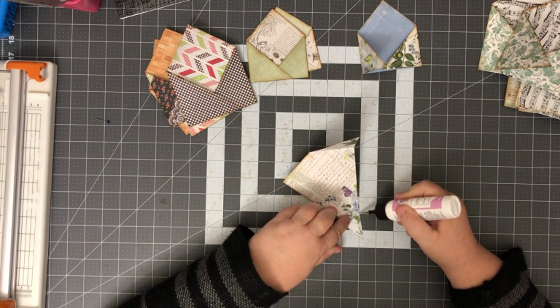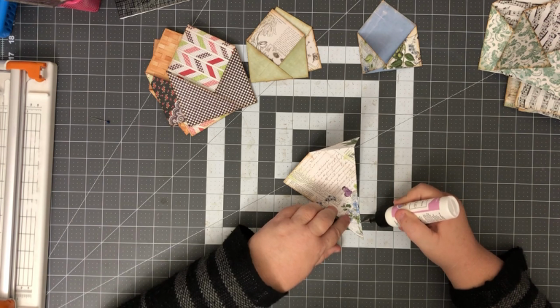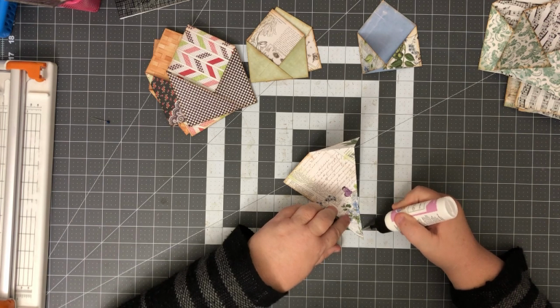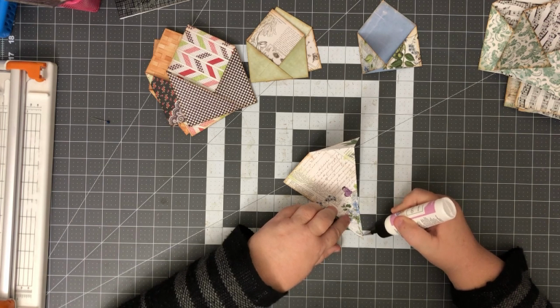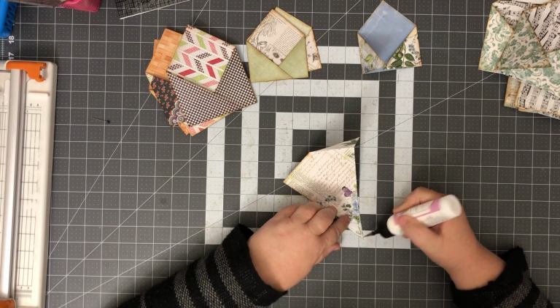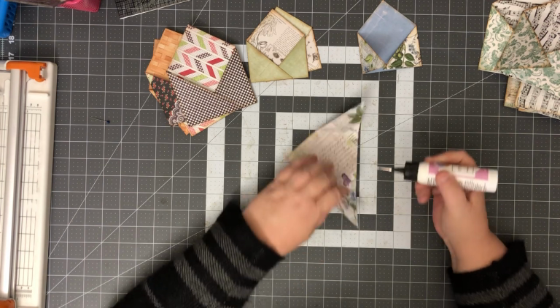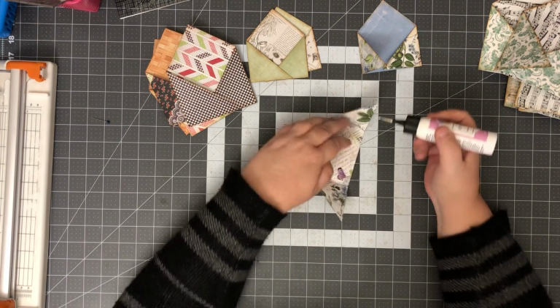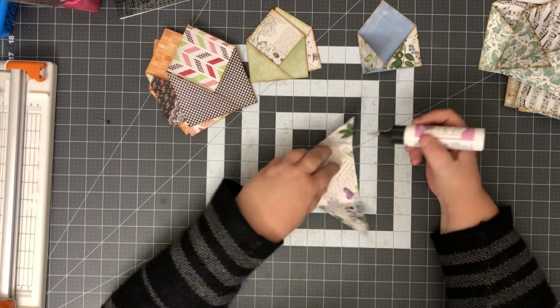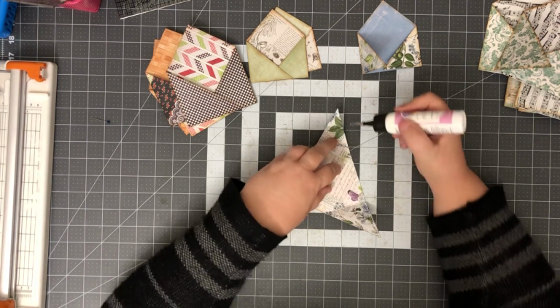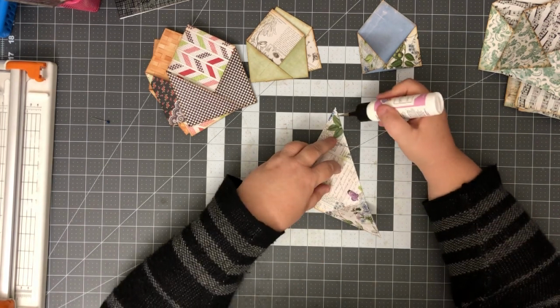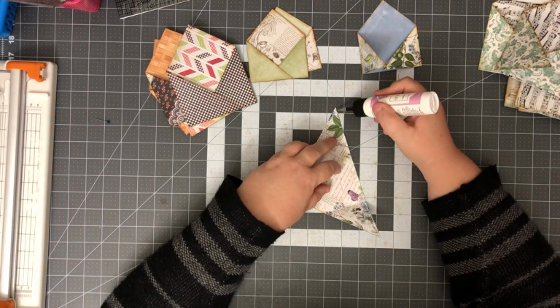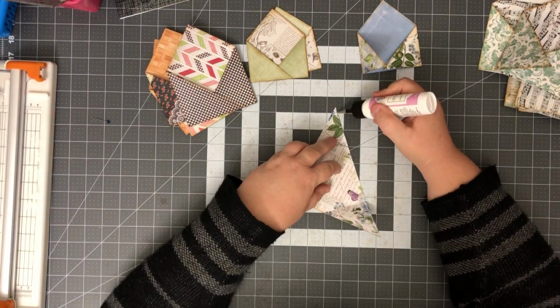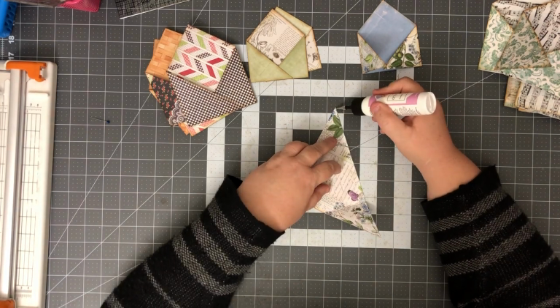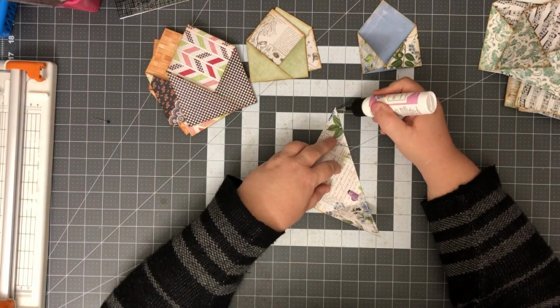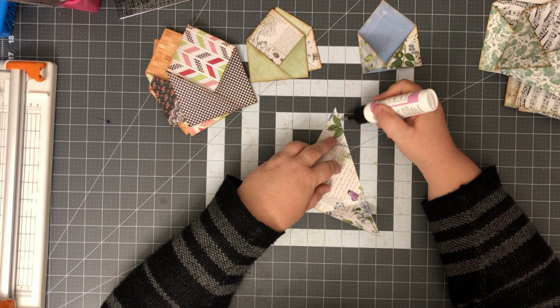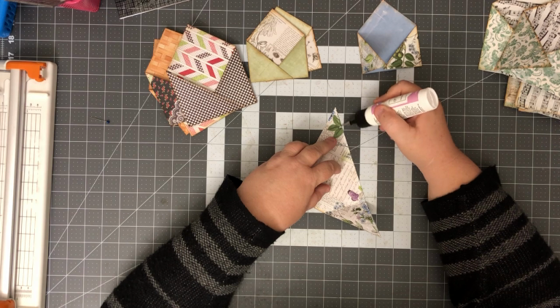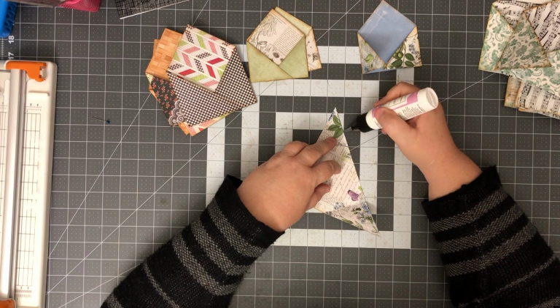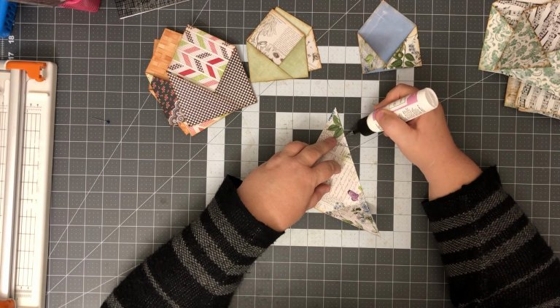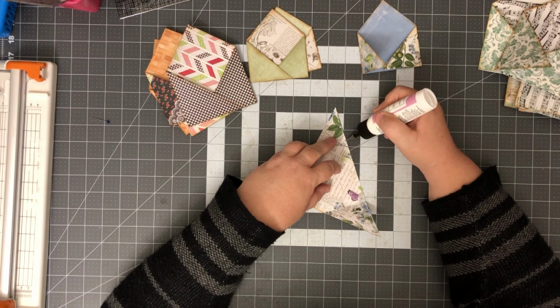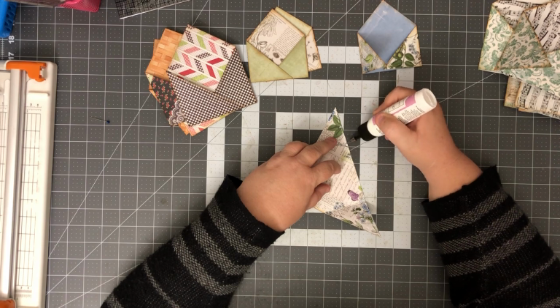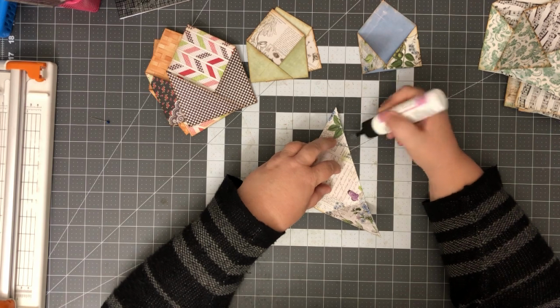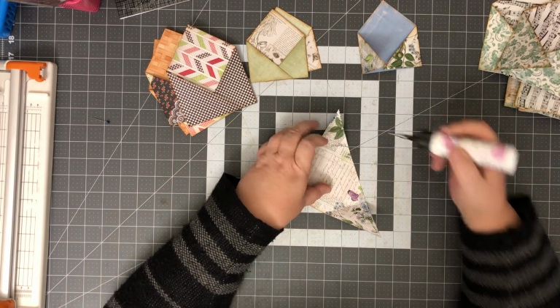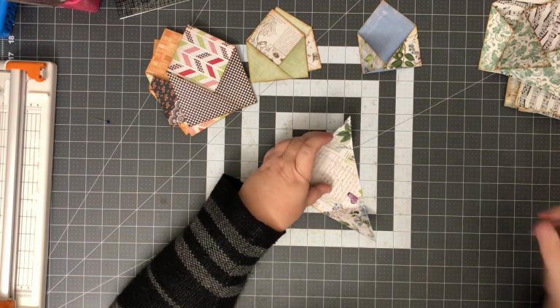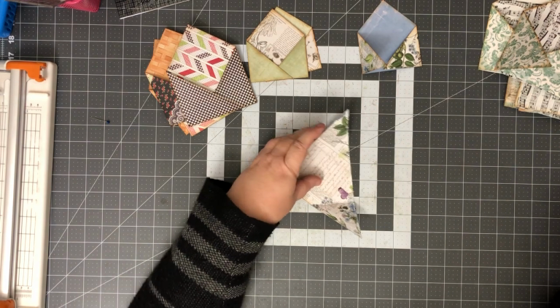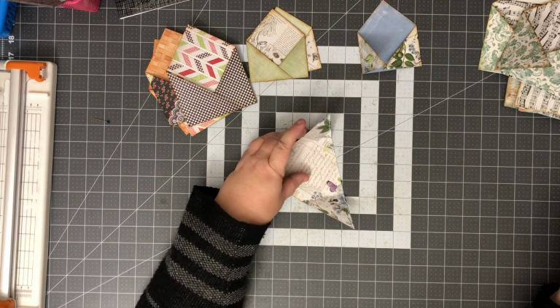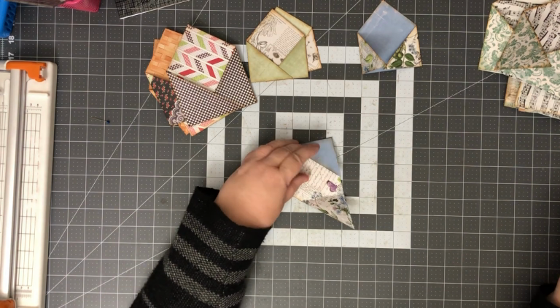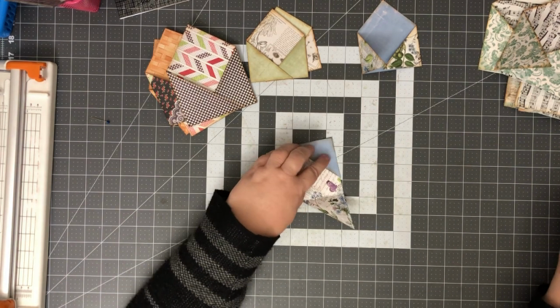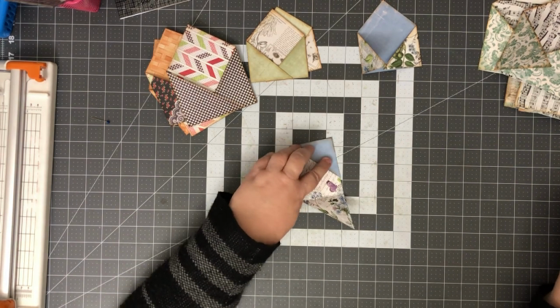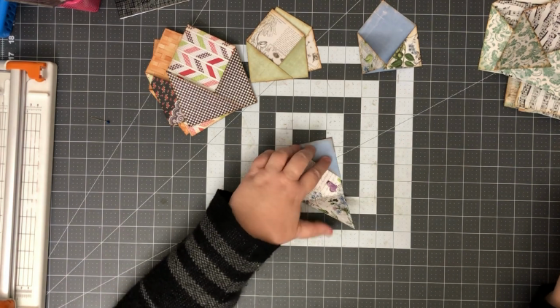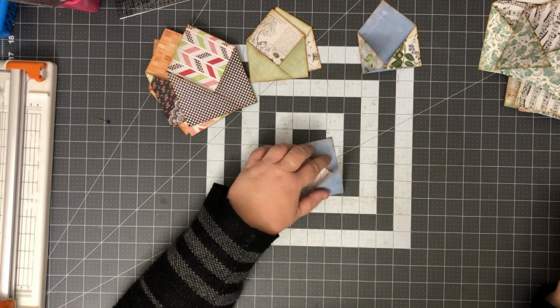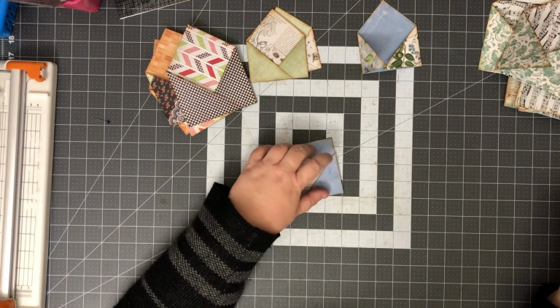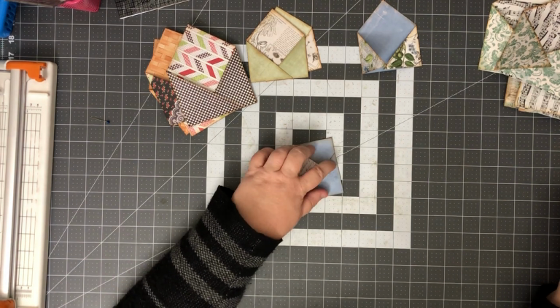At some point I'm going to have to pack my craft room too — I'm going to wait as long as possible, but at some point that's going to have to happen.